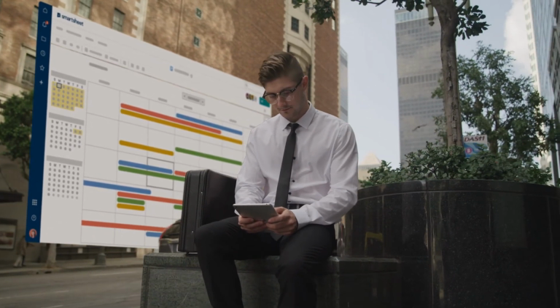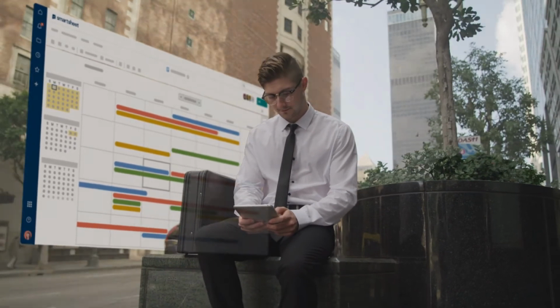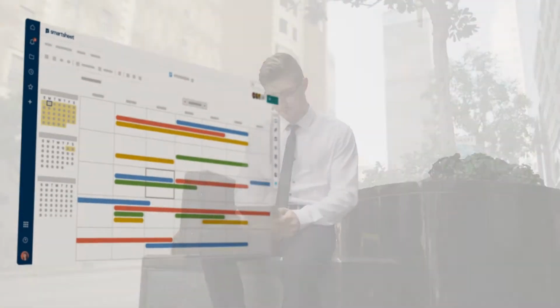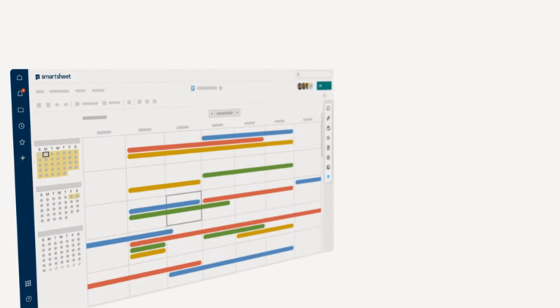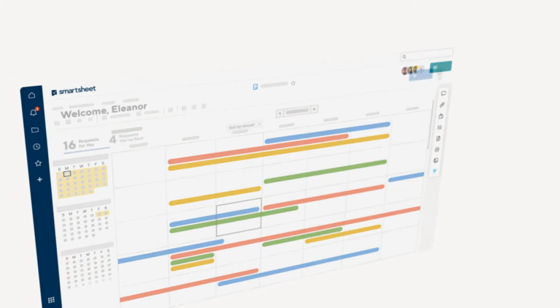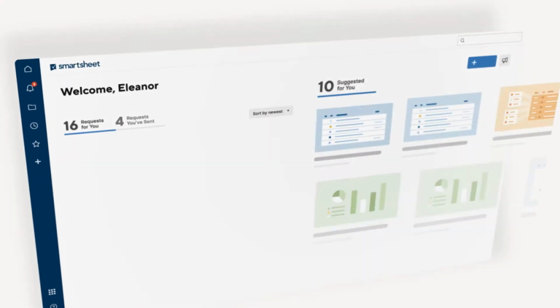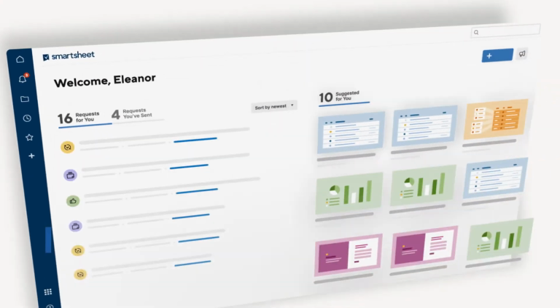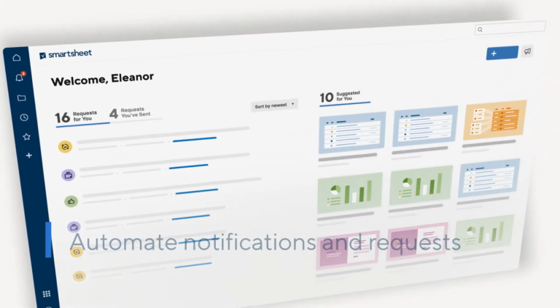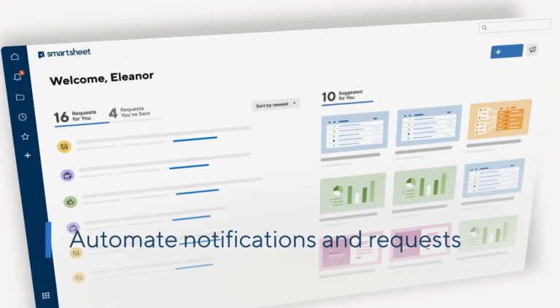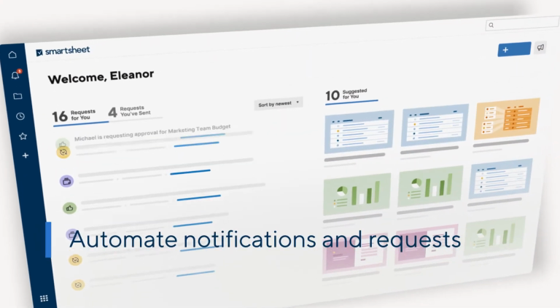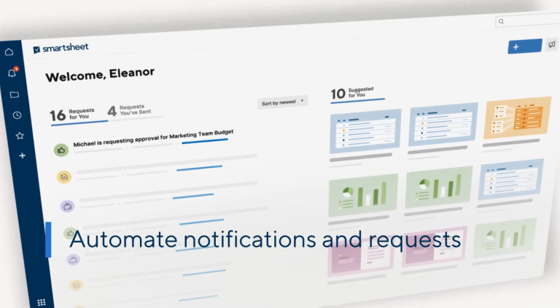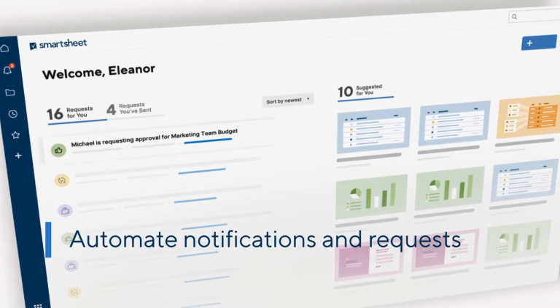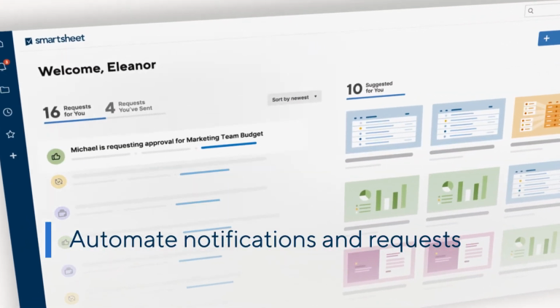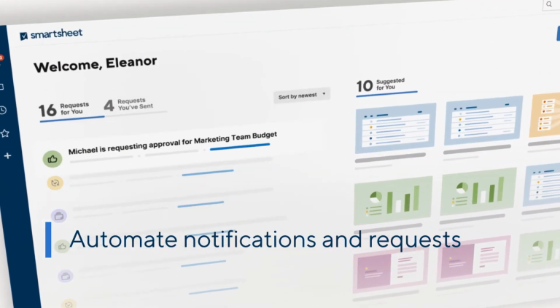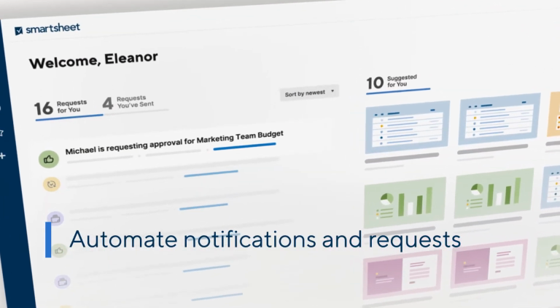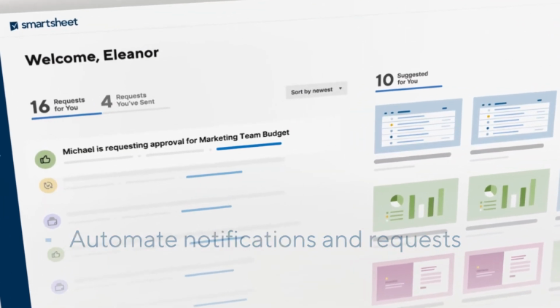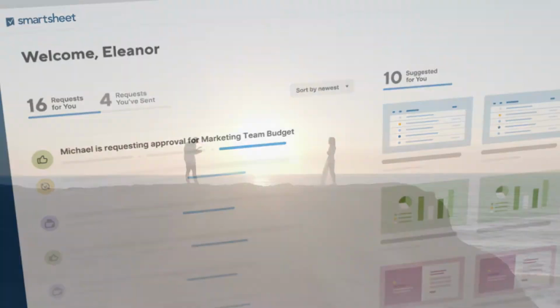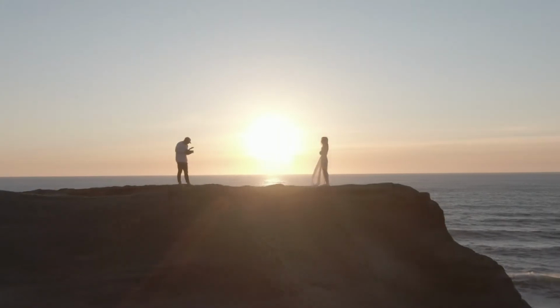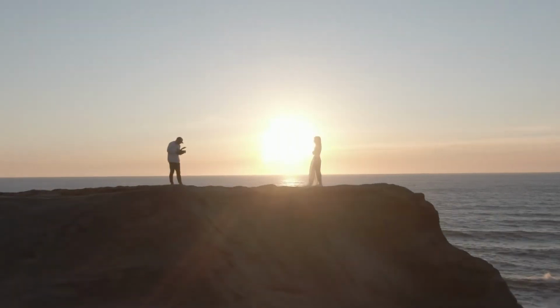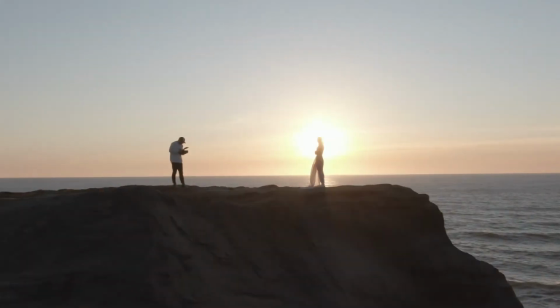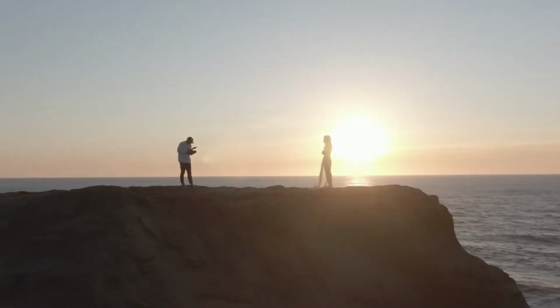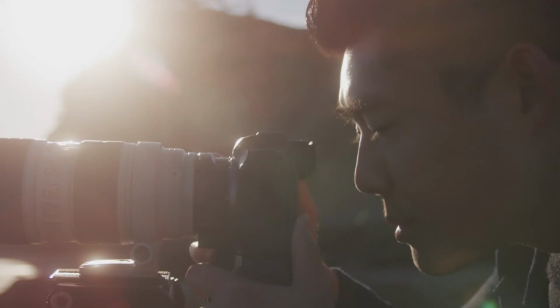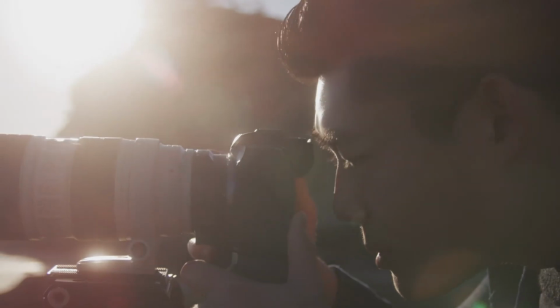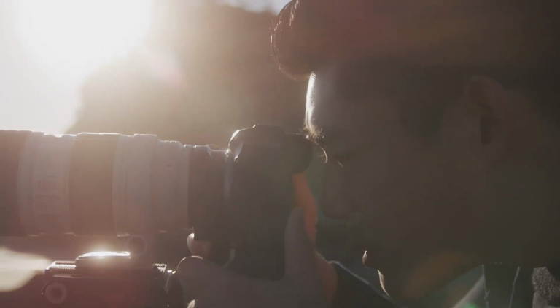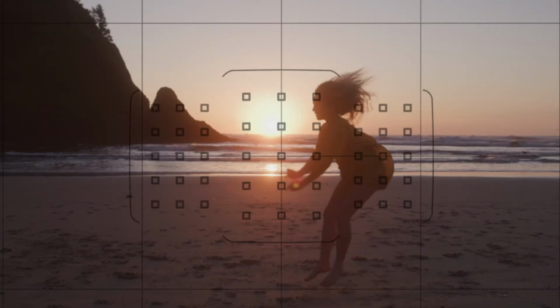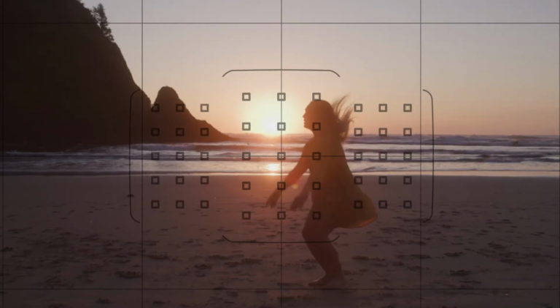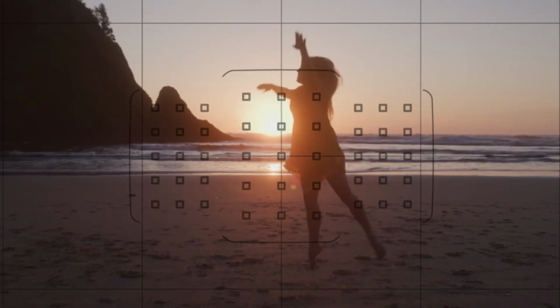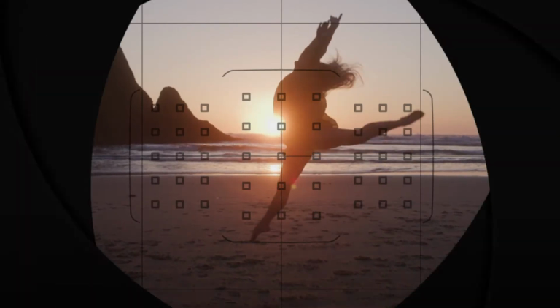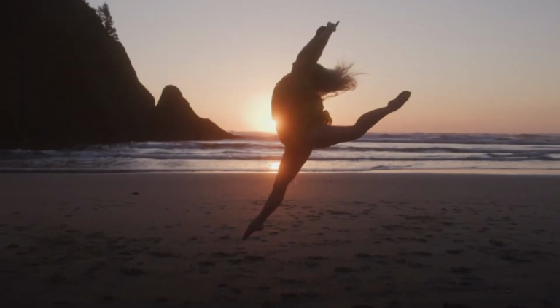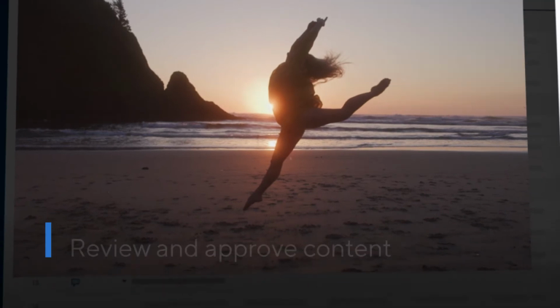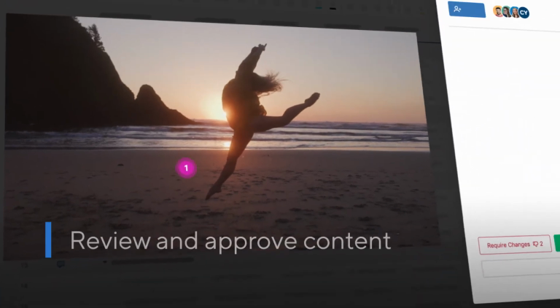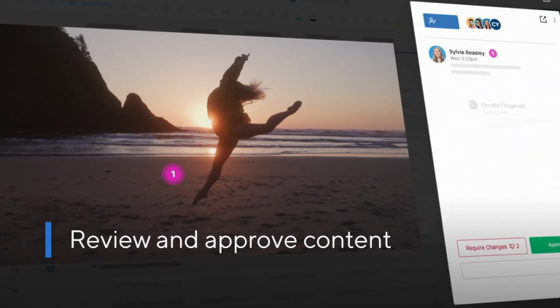Automate notifications and update requests so you can get out of the weeds and back to the work of being a marketer. Guarantee quality creative production and distribution across teams with clear content review and approval flow.